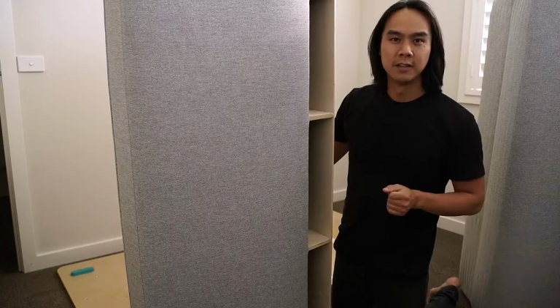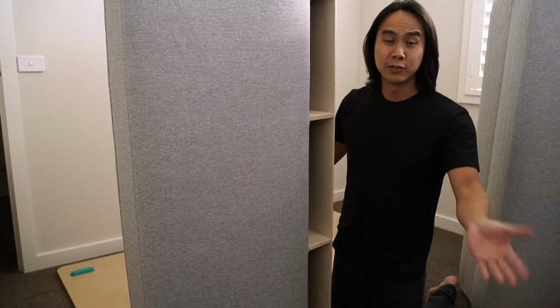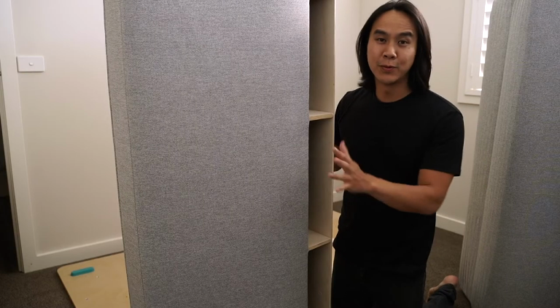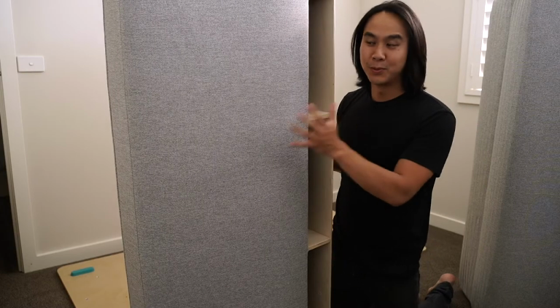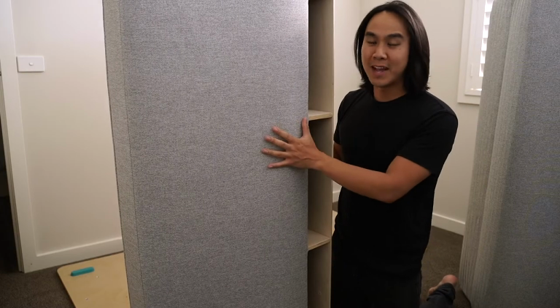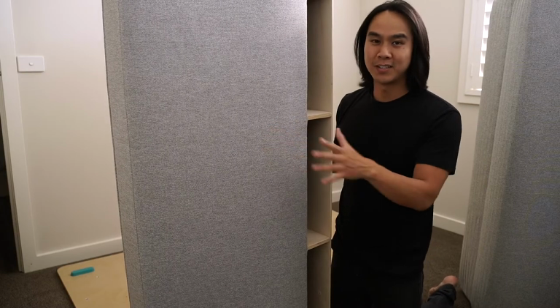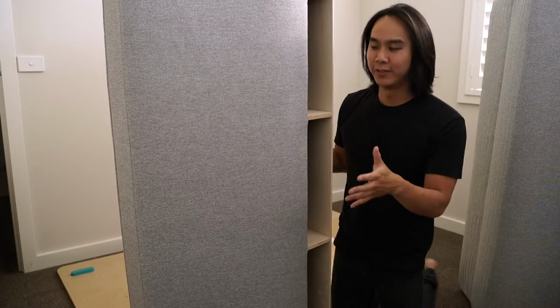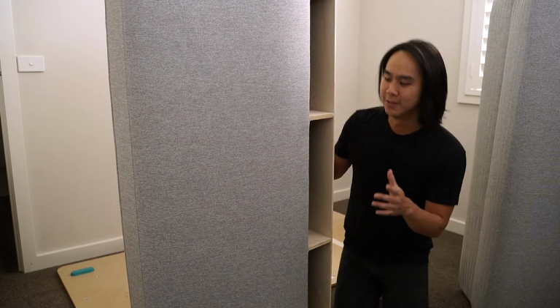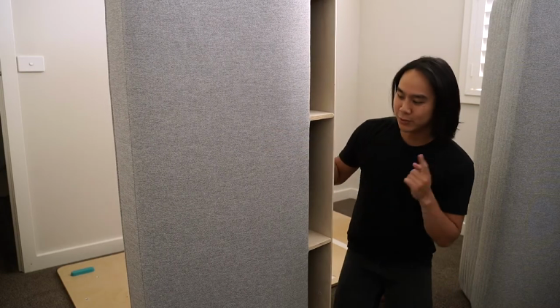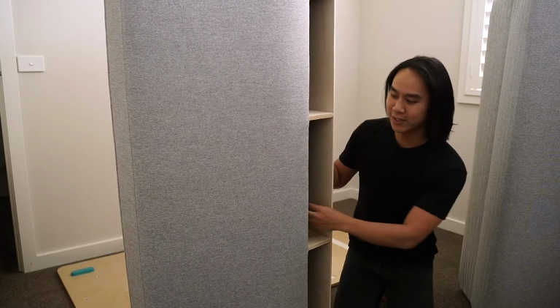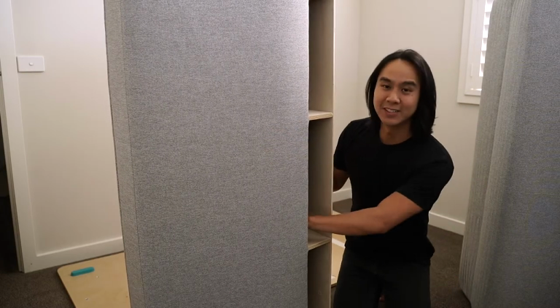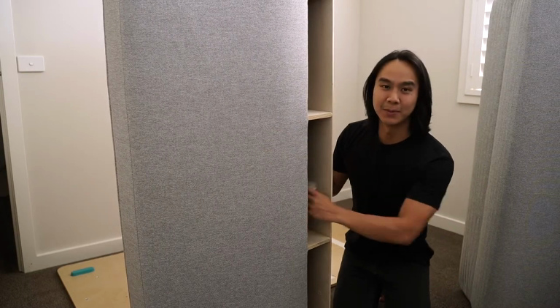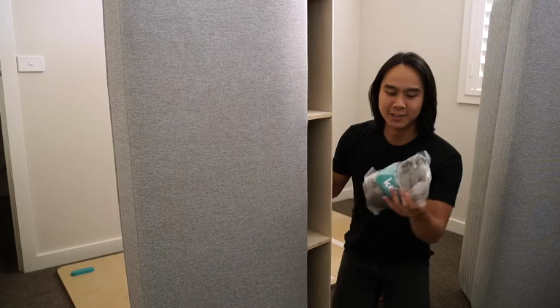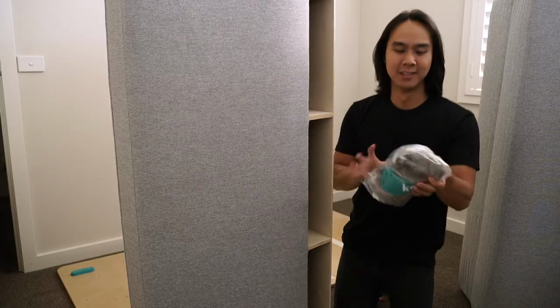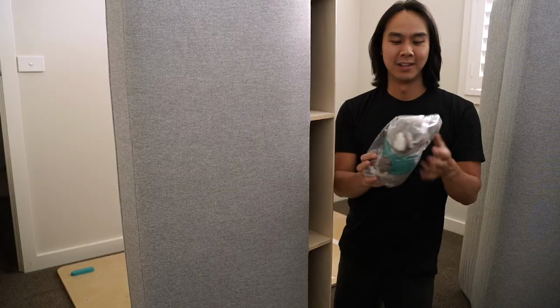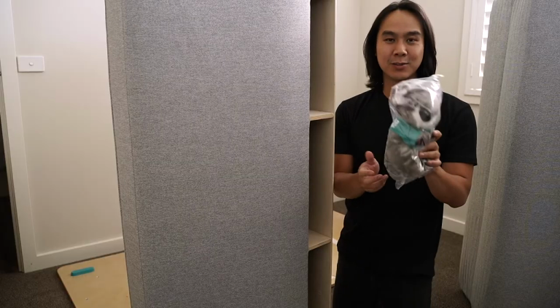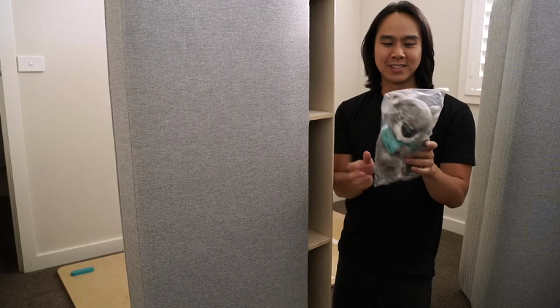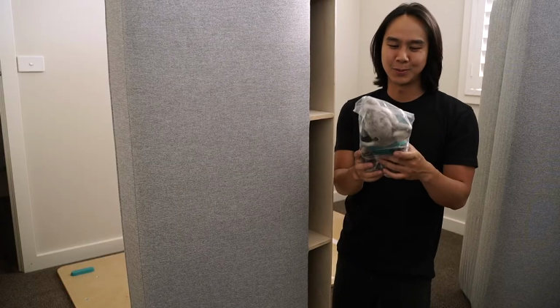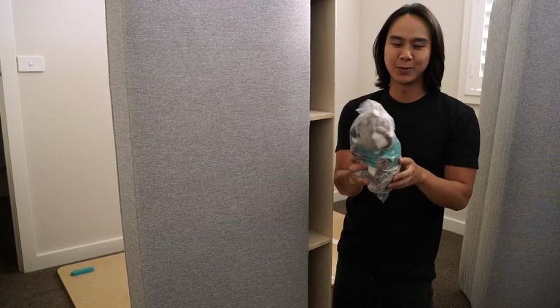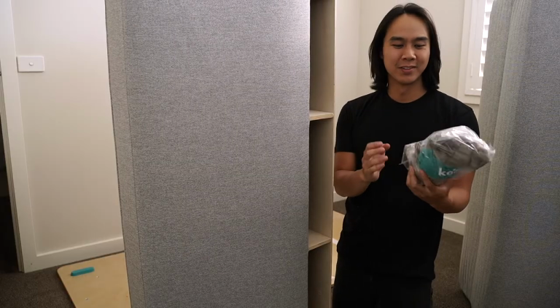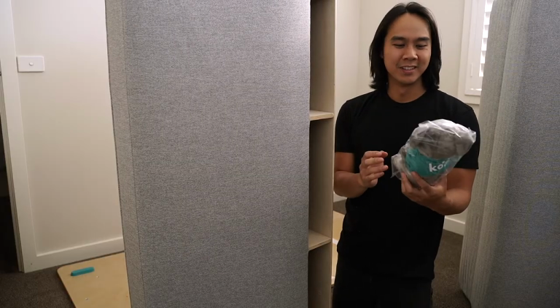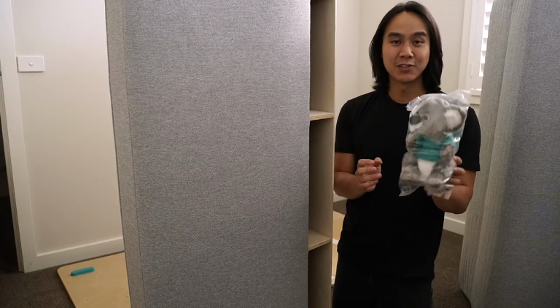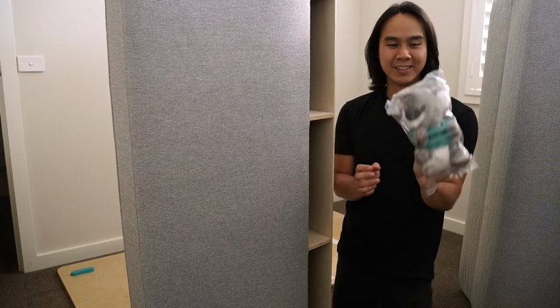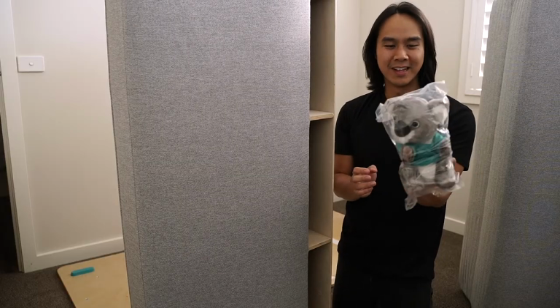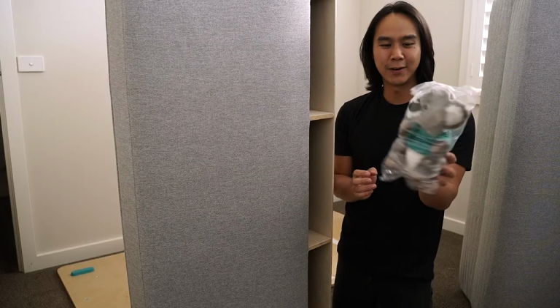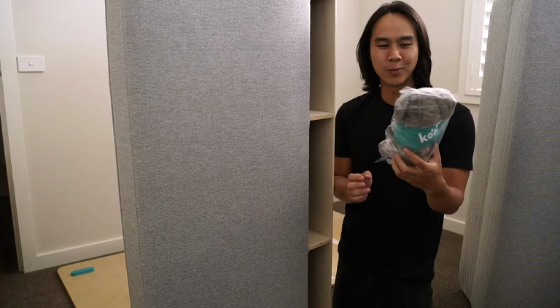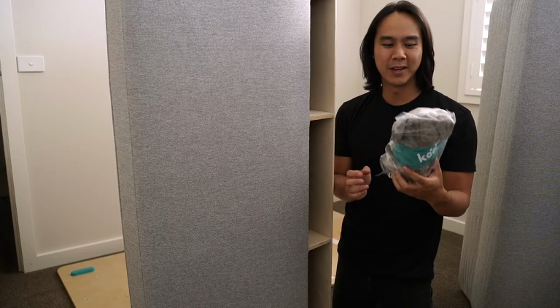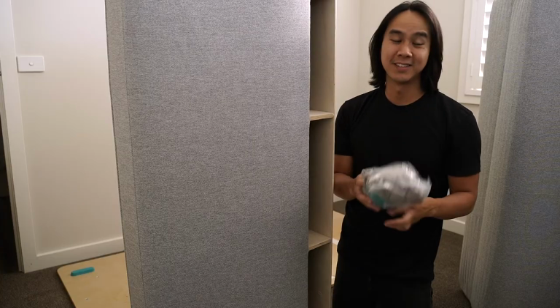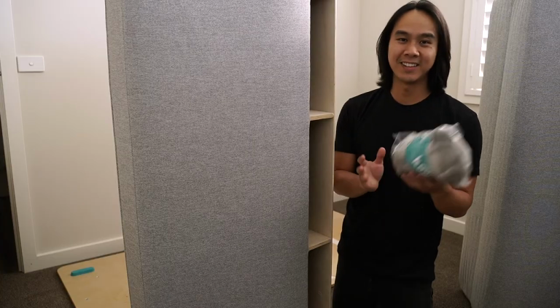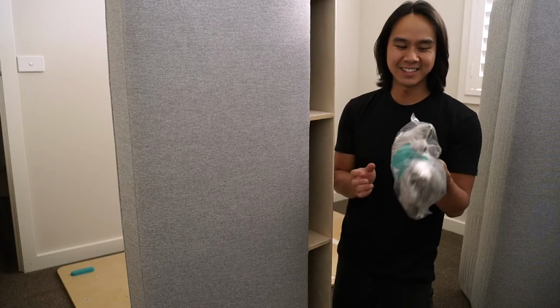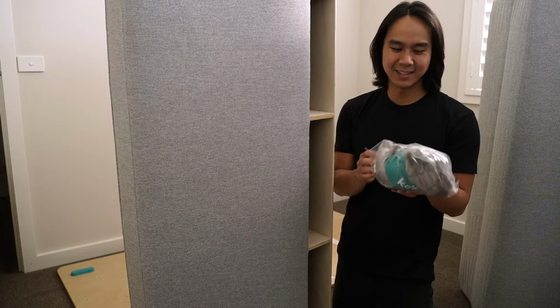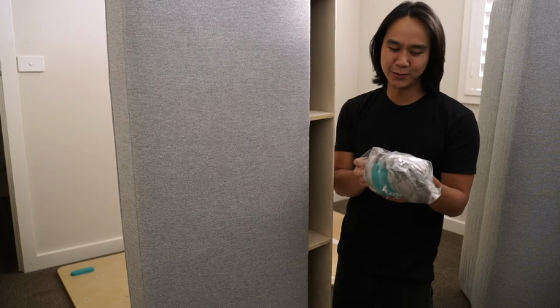Just before you put the backrest on, make sure you check on the inside — there's a pretty cool touch in there. A very cute koala bear, which I think is pretty cool.